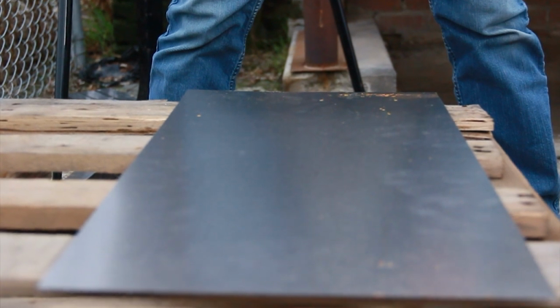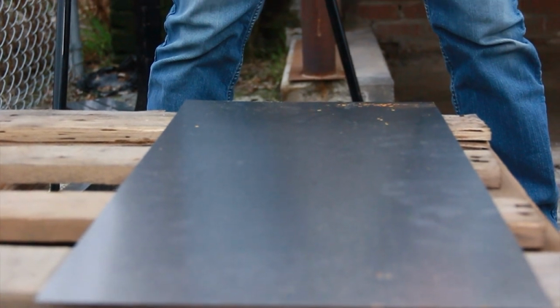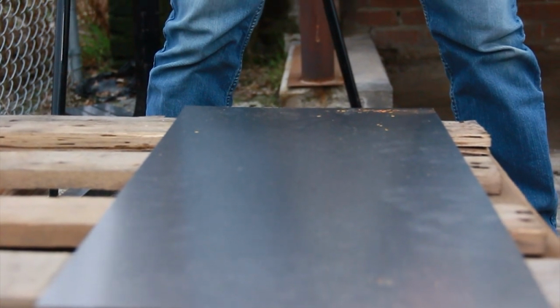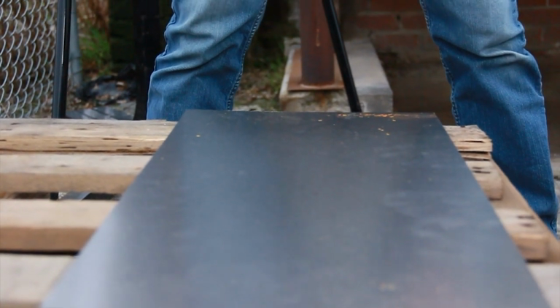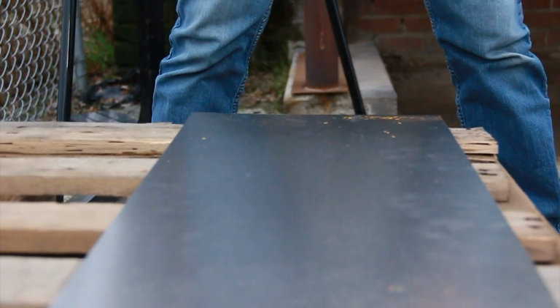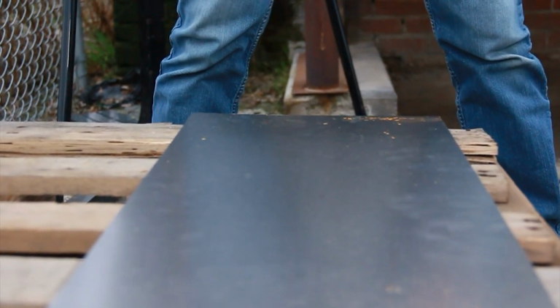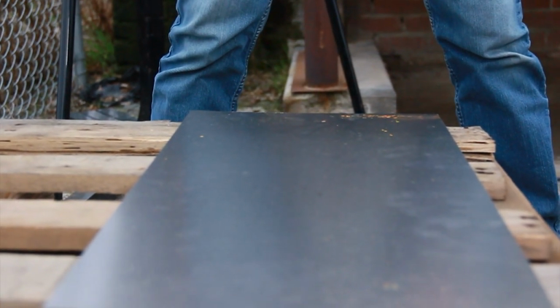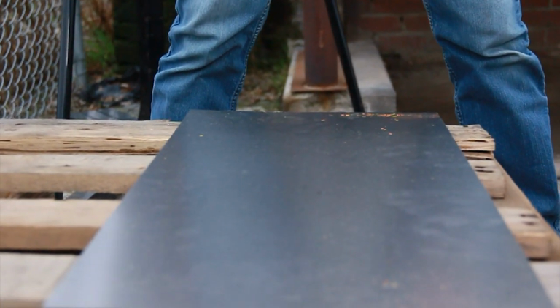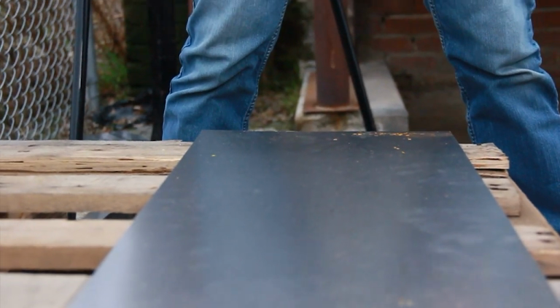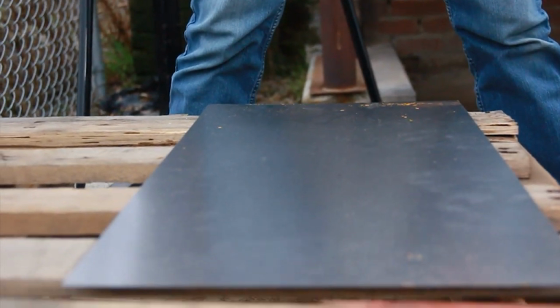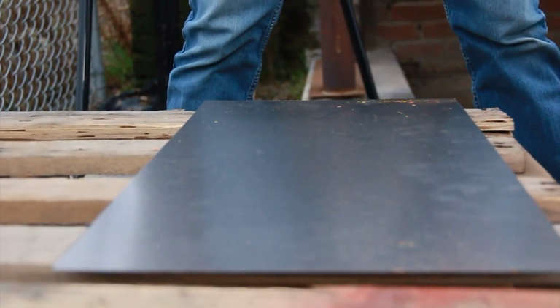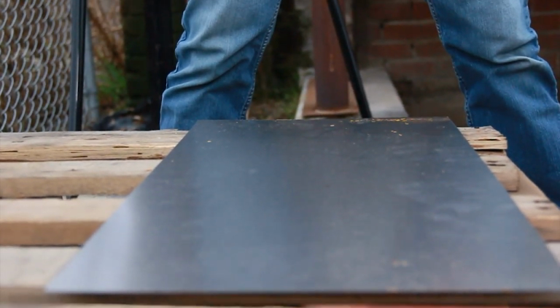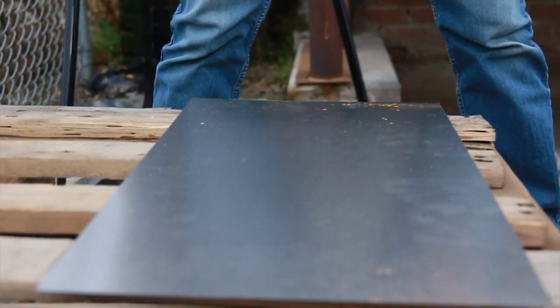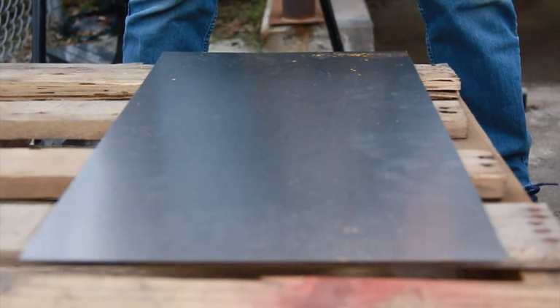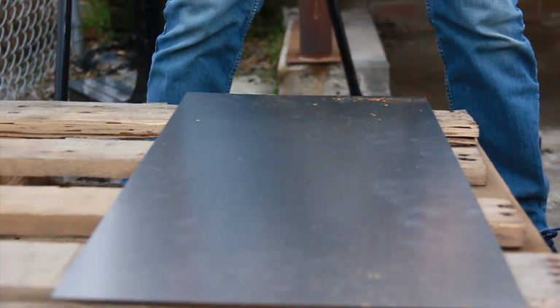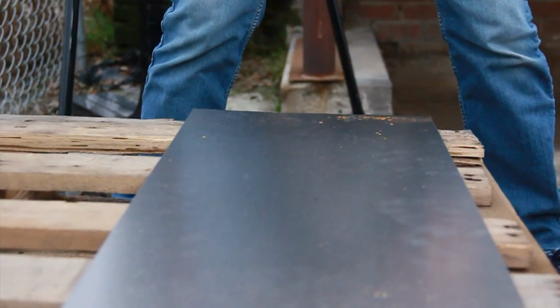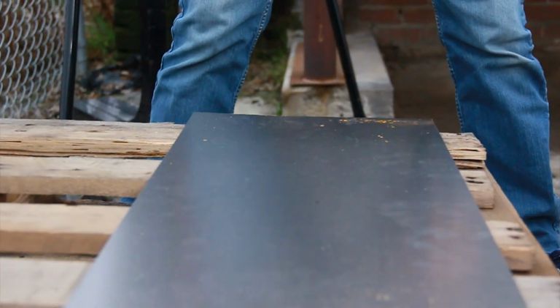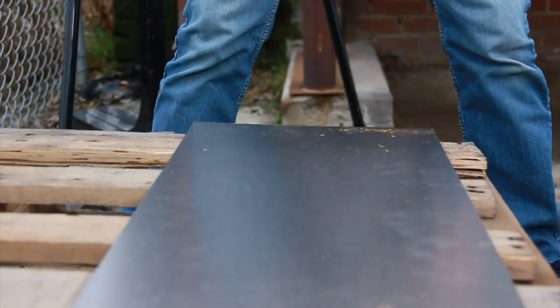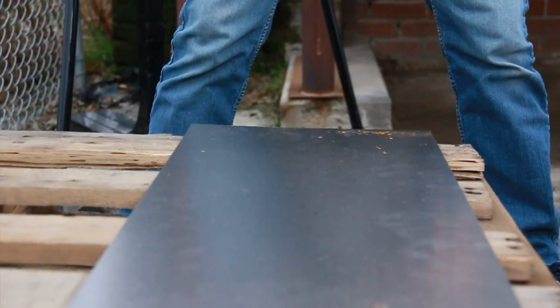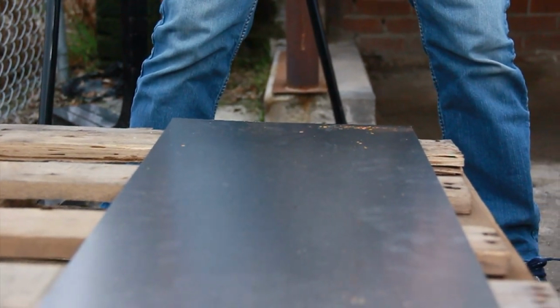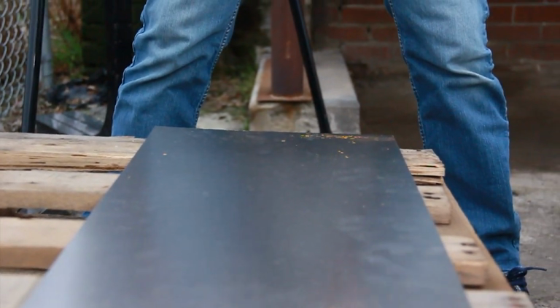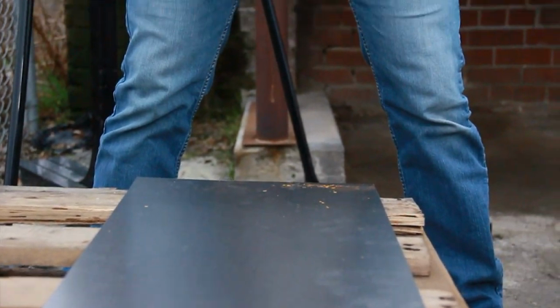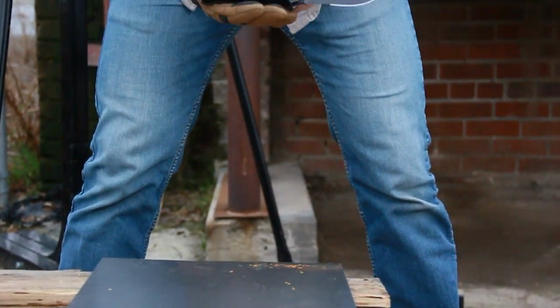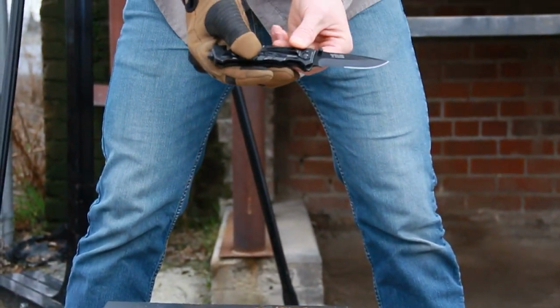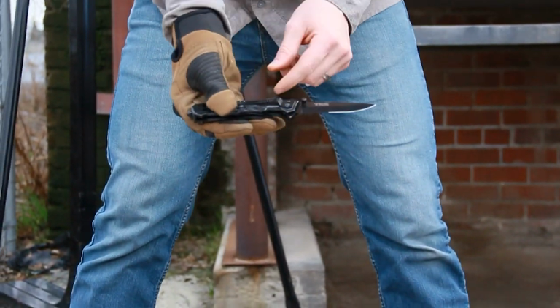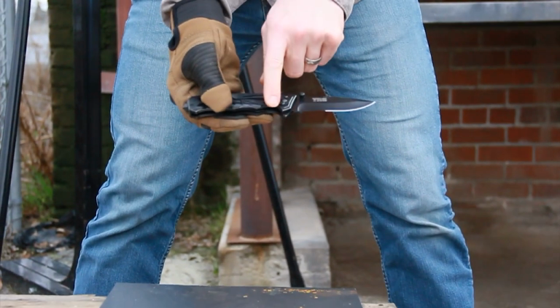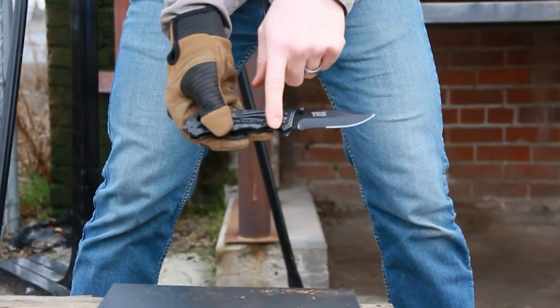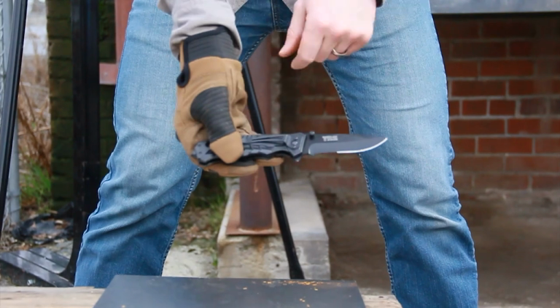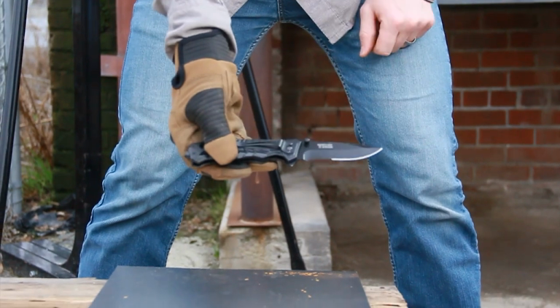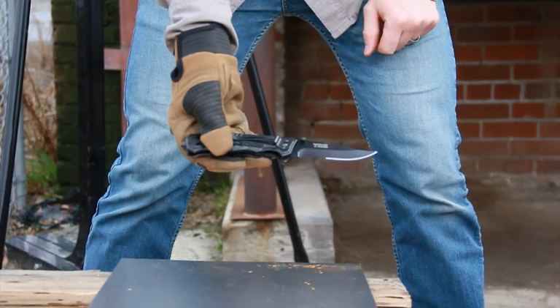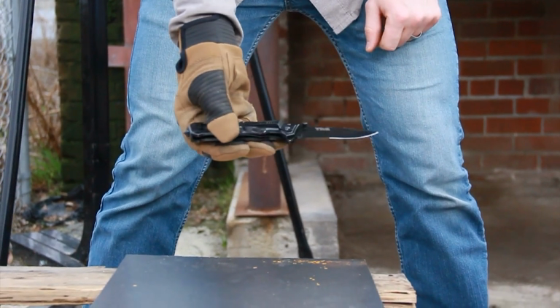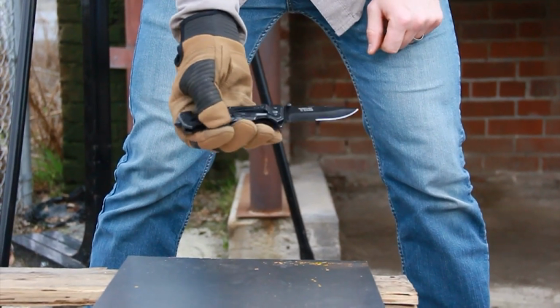This is kind of a dangerous thing to do — not something you want to do. I'm wearing gloves right now and I've got my thumb on the back of the knife. This knife does have a pretty generous finger guard, which gives me a little more protection.